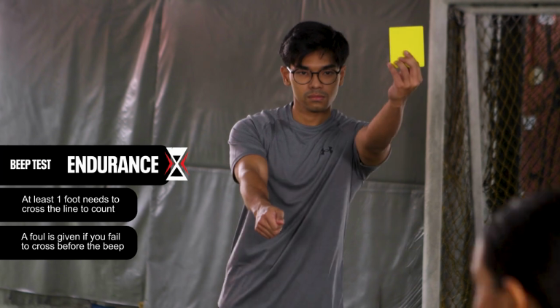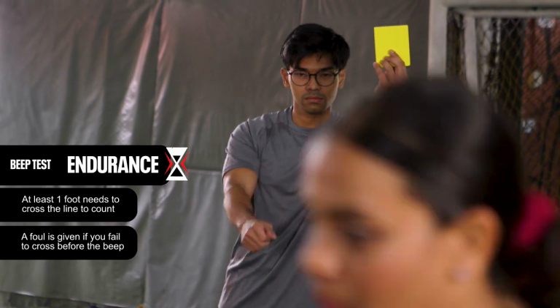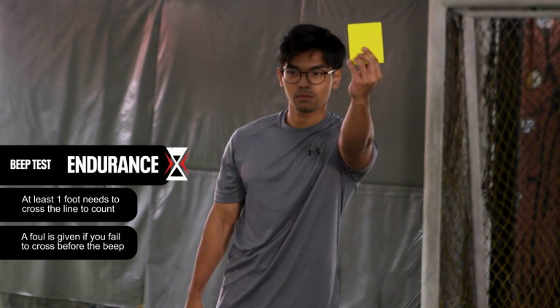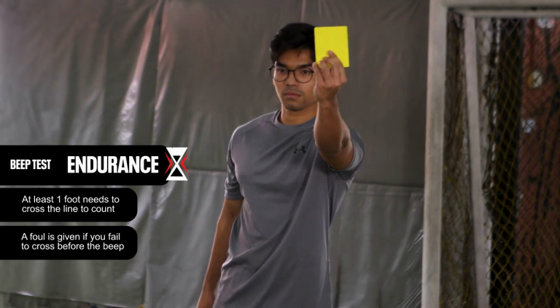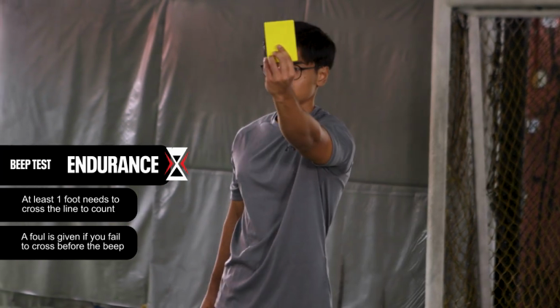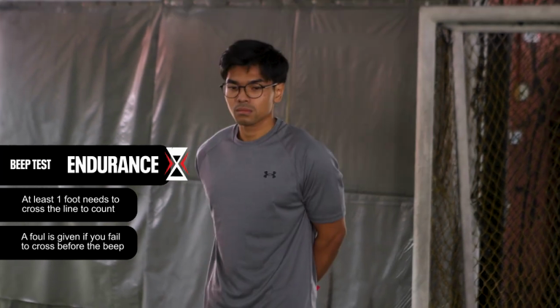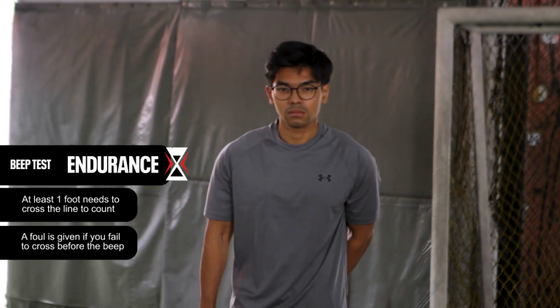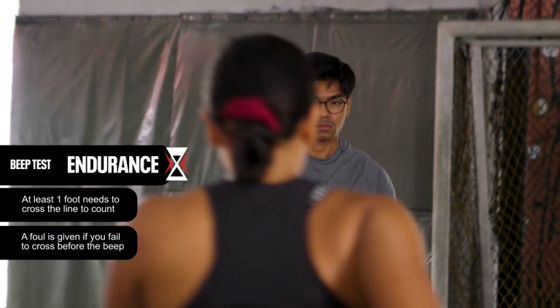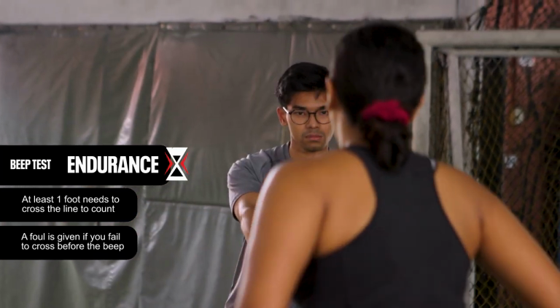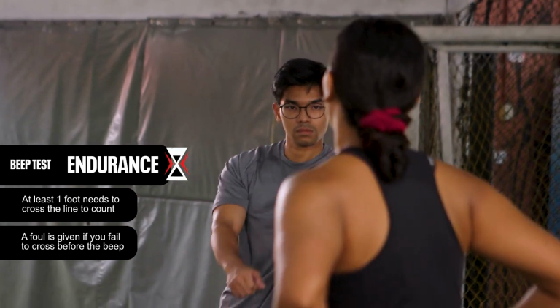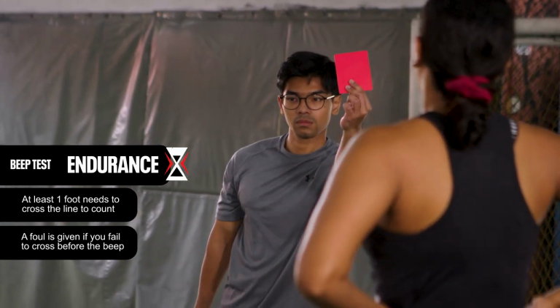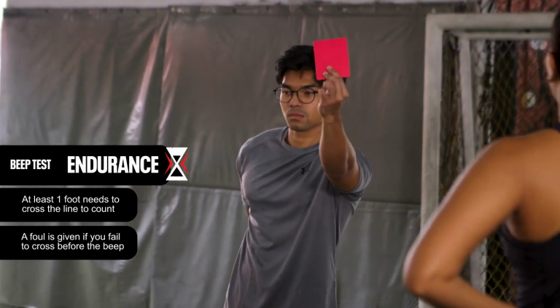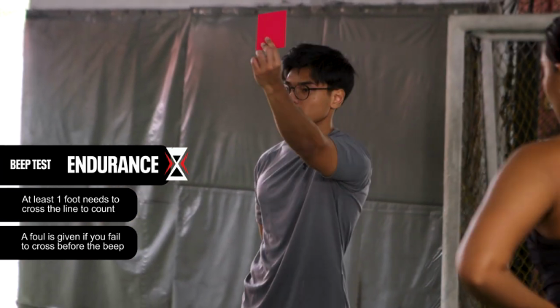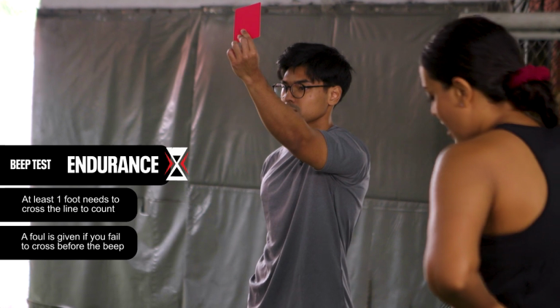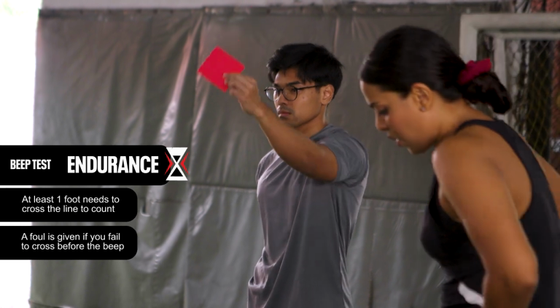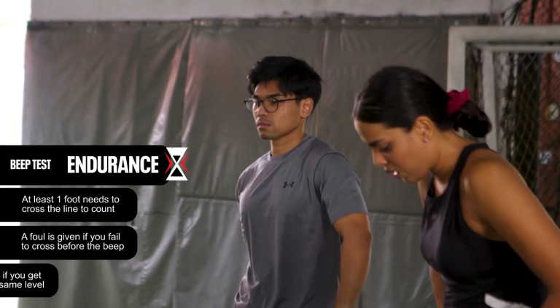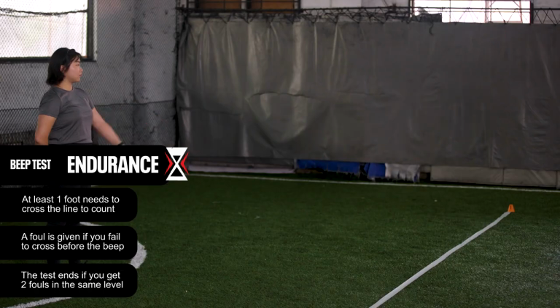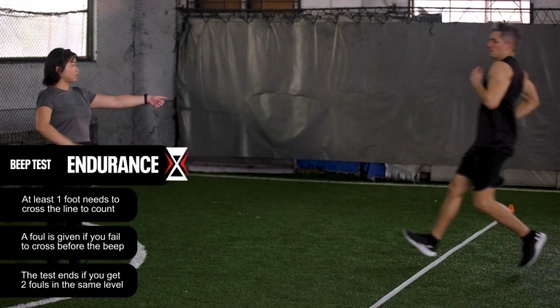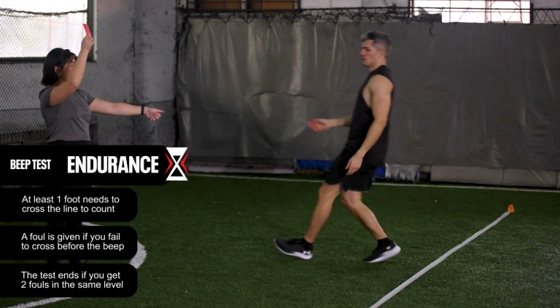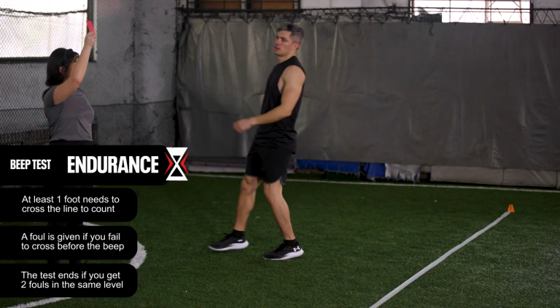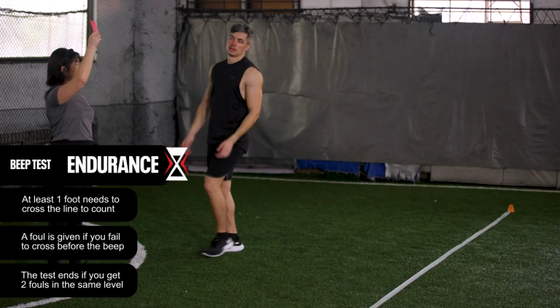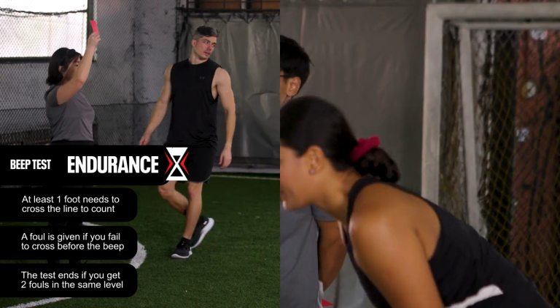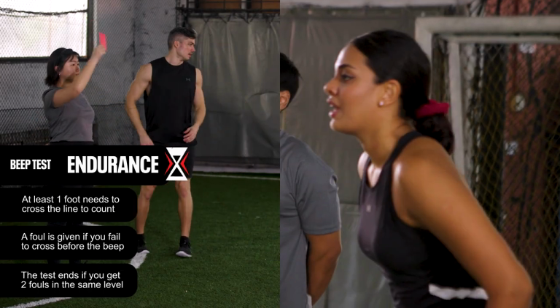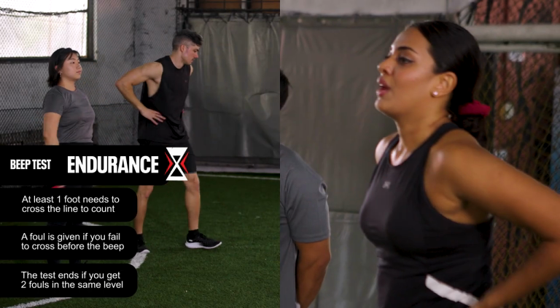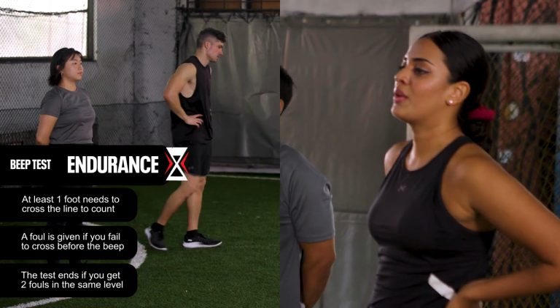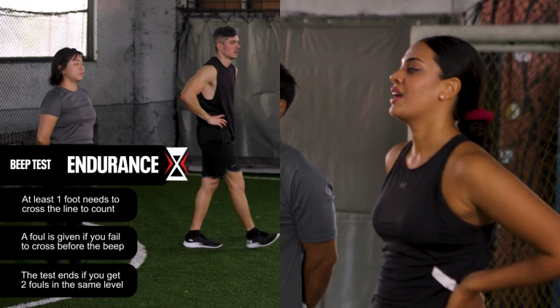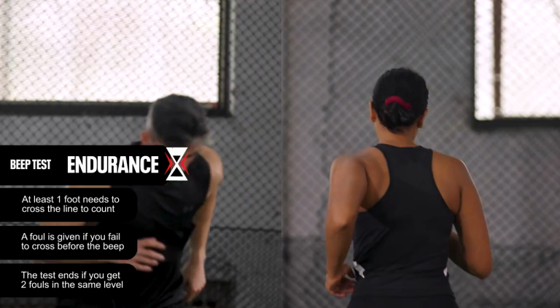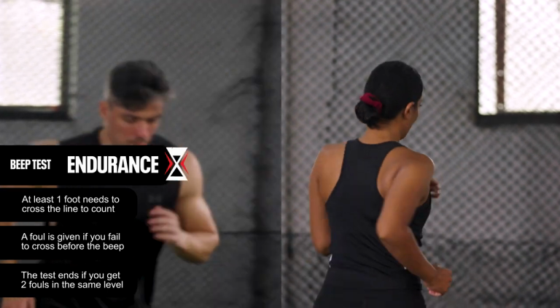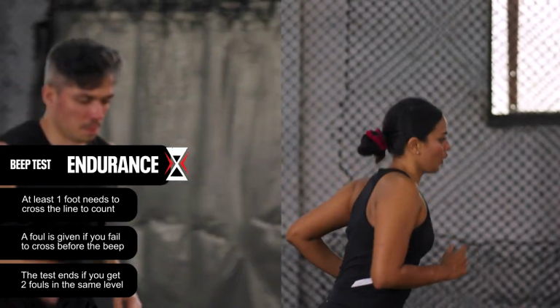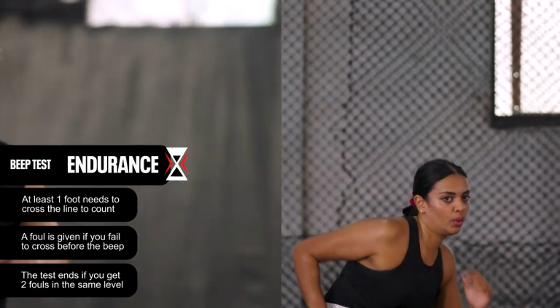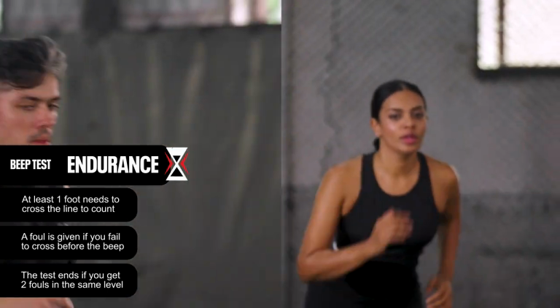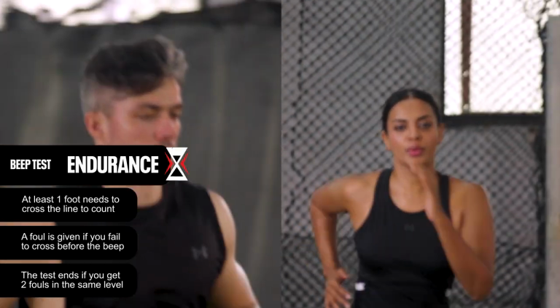If you fail to cross the line before the beep, you will have to run past the line and try to catch up within the next beep. The test will end if you get two falls in the same level. Only one attempt for this station is allowed.